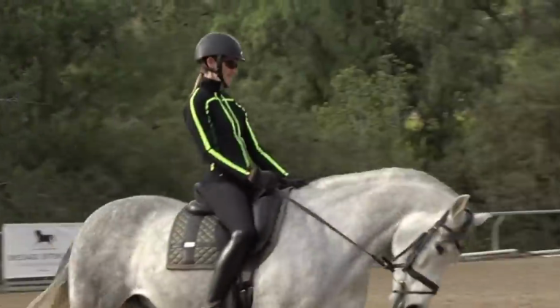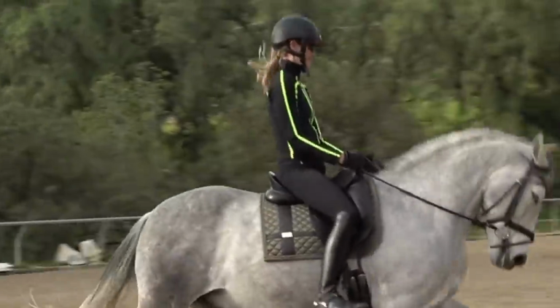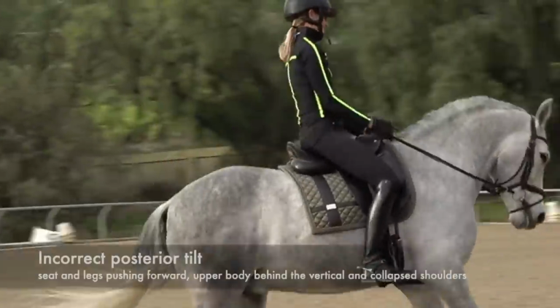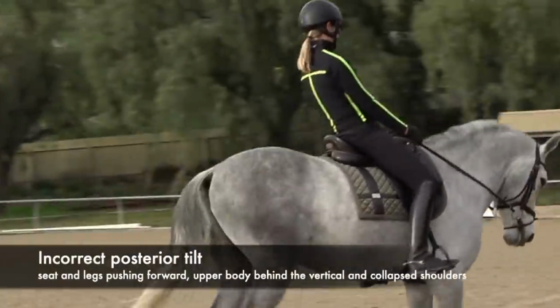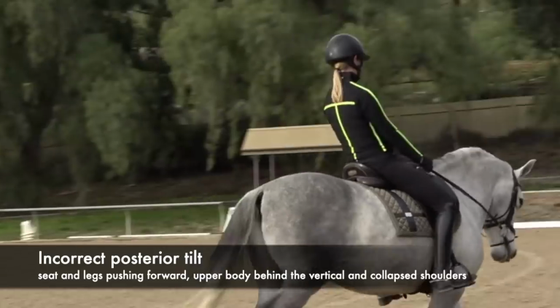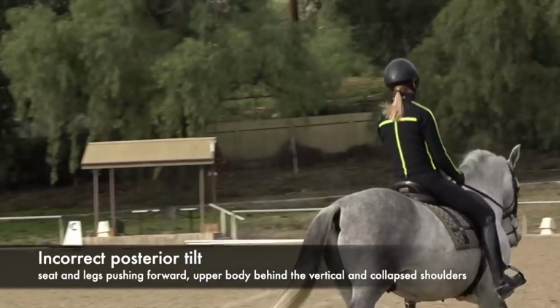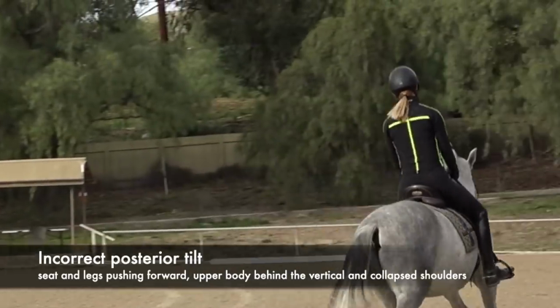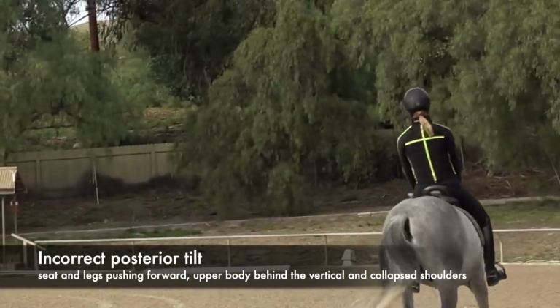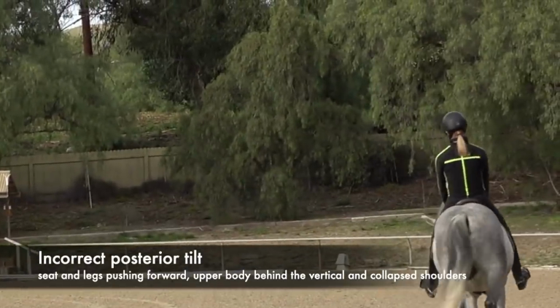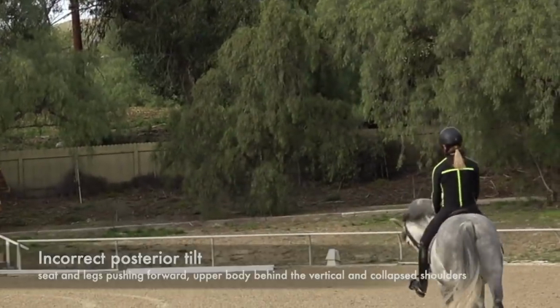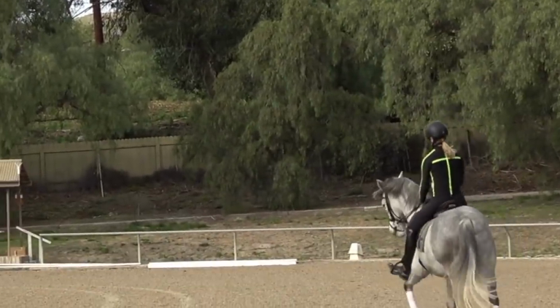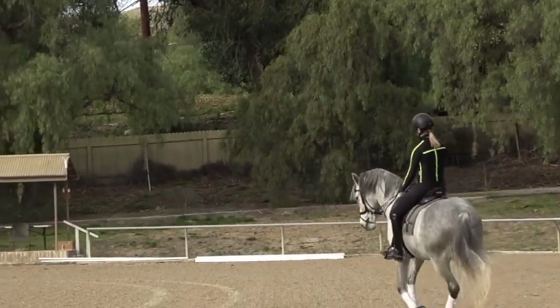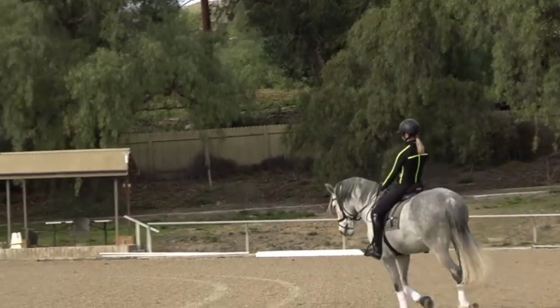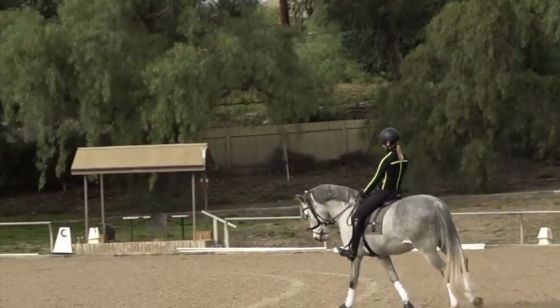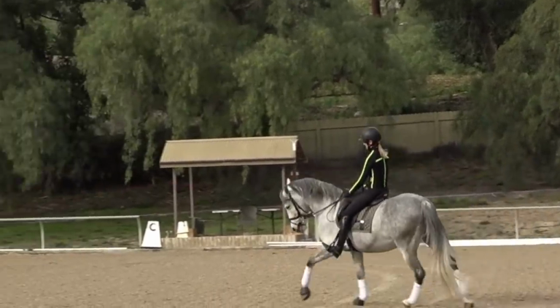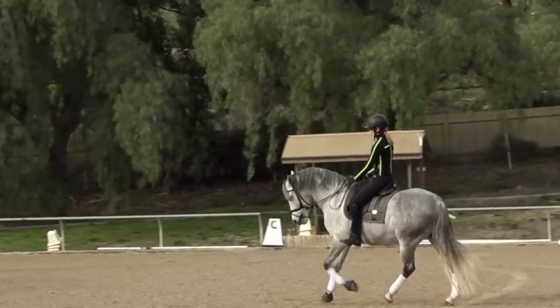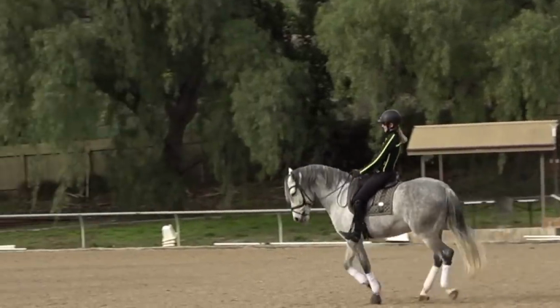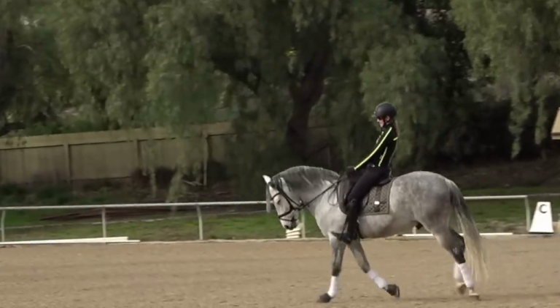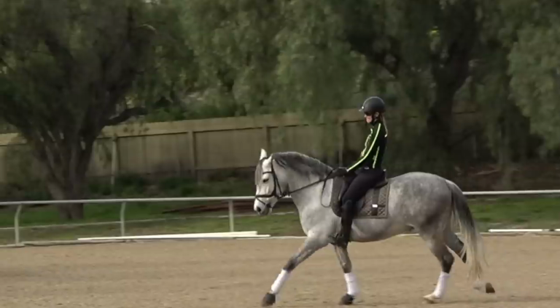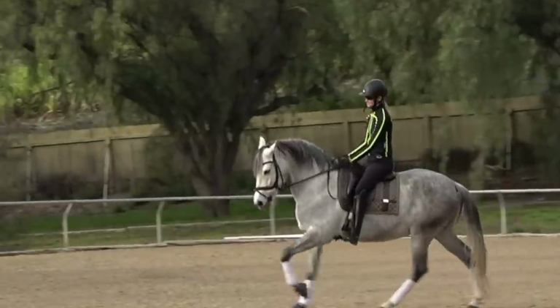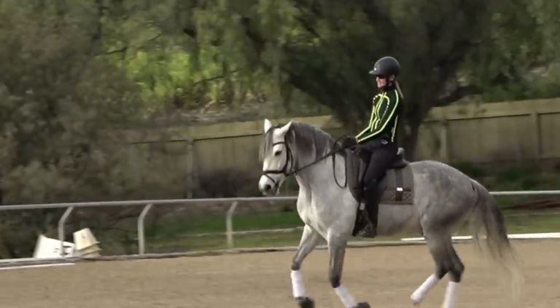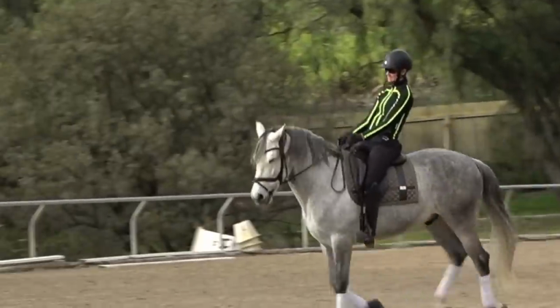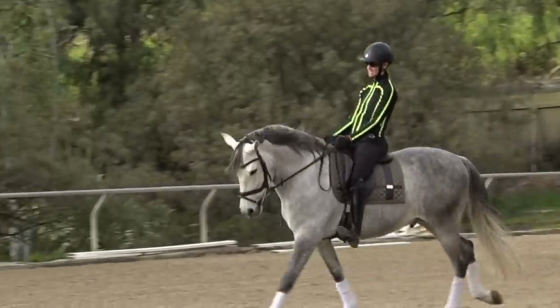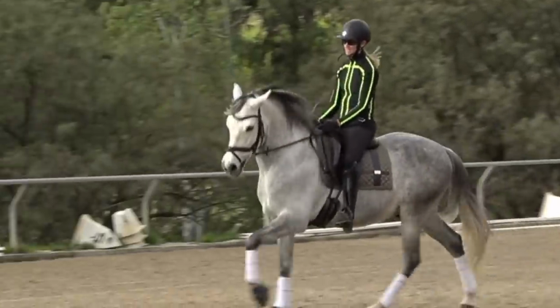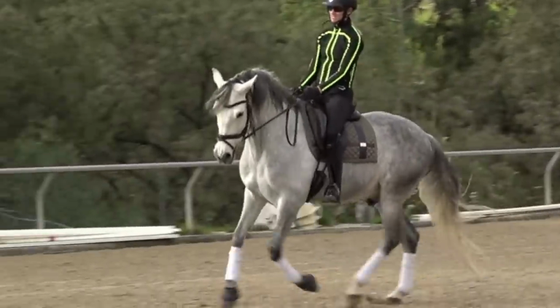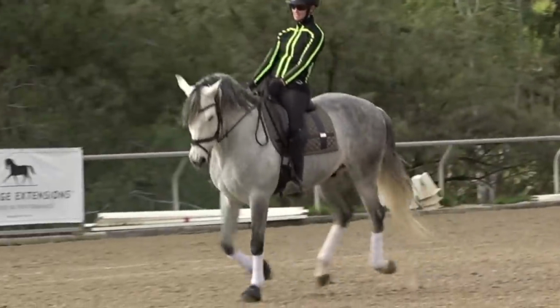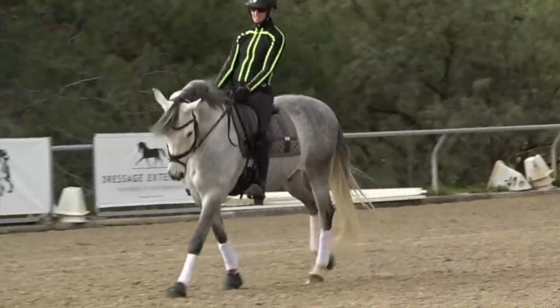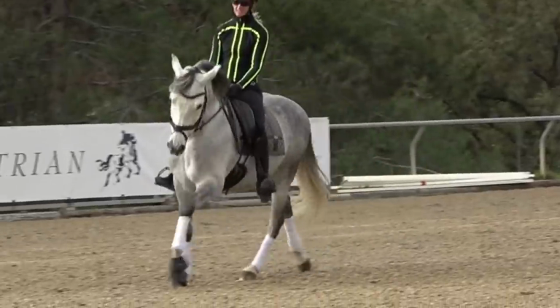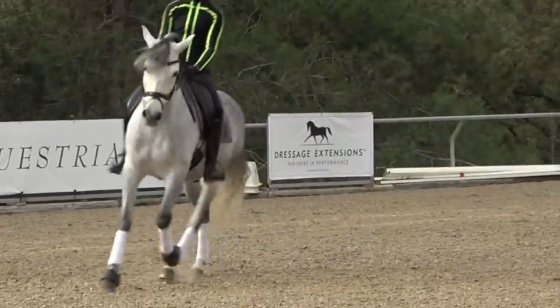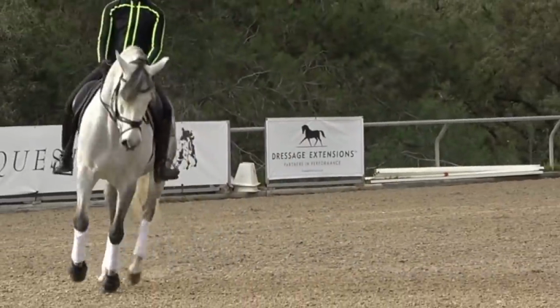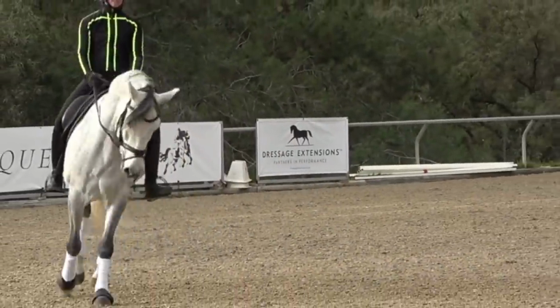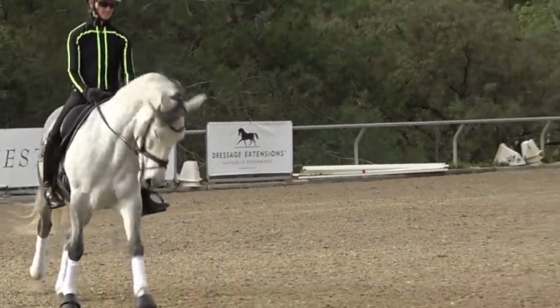And then here, Amelia is going to sit in too much of a posterior pelvic tilt, which pushes her seat forward in front of the vertical and makes her upper body go behind the vertical. You can kind of see her even collapse through her shoulders with this.